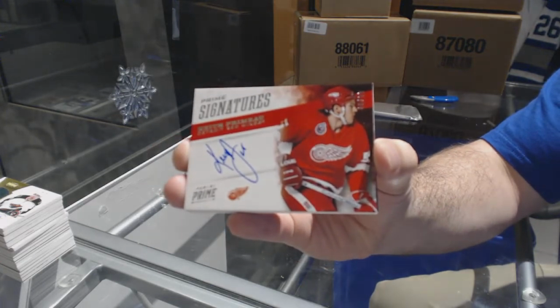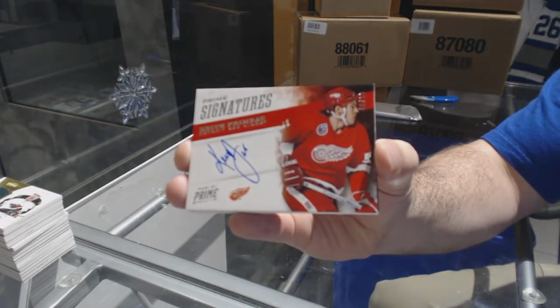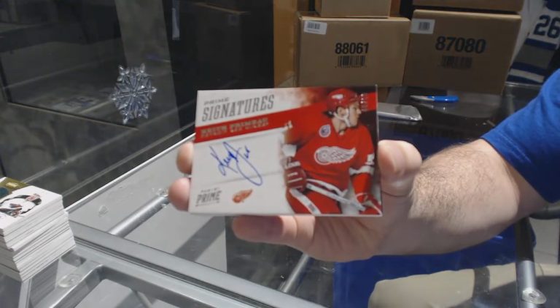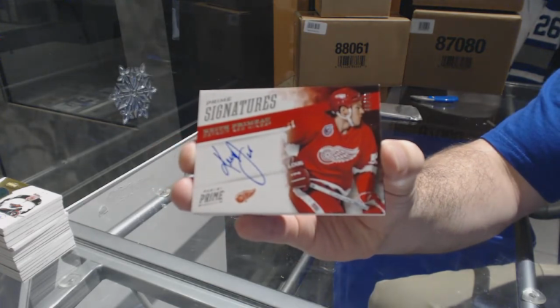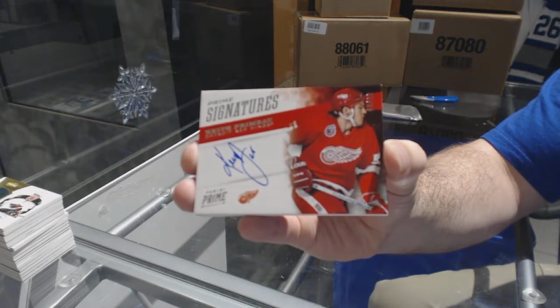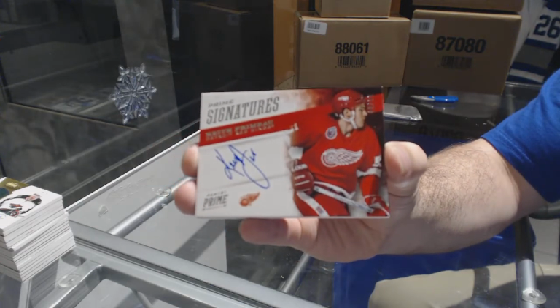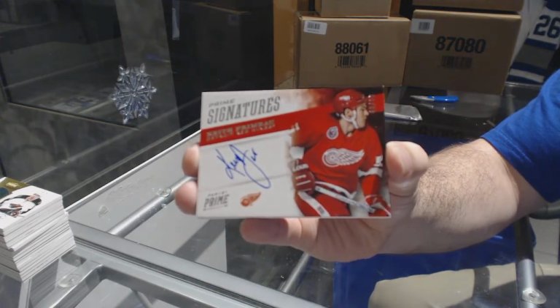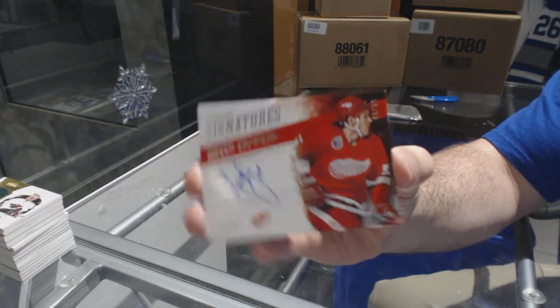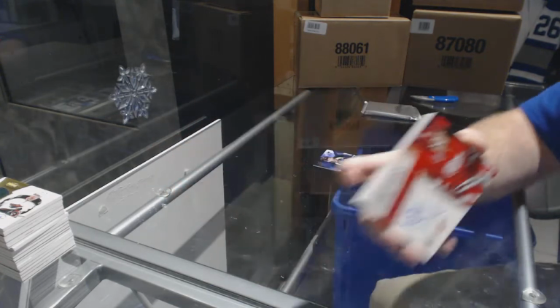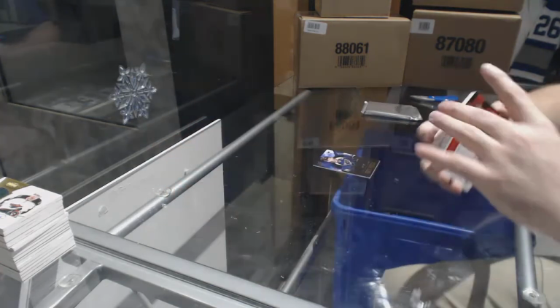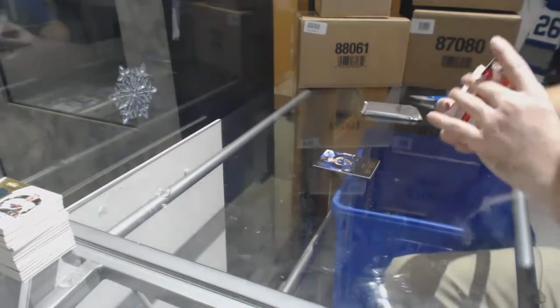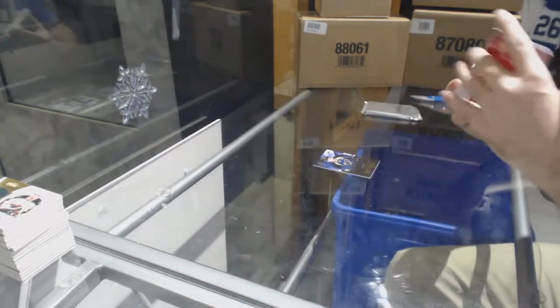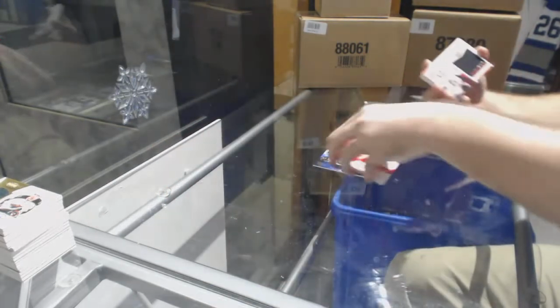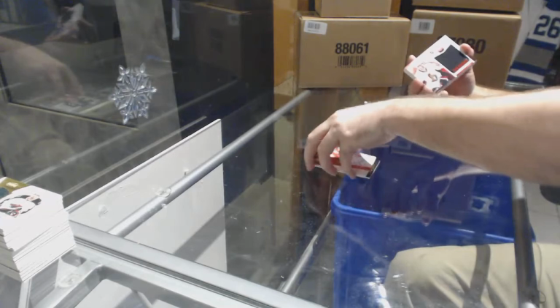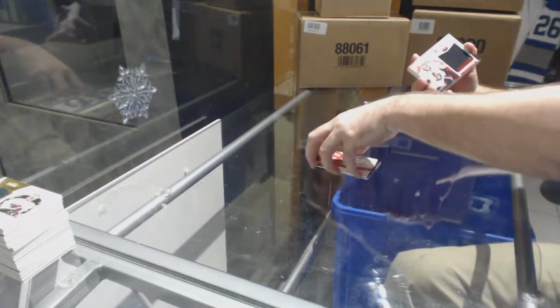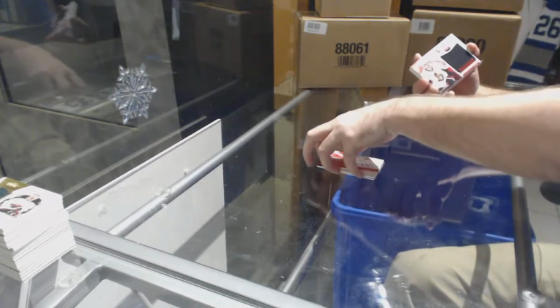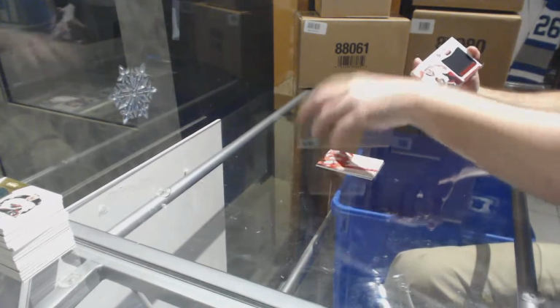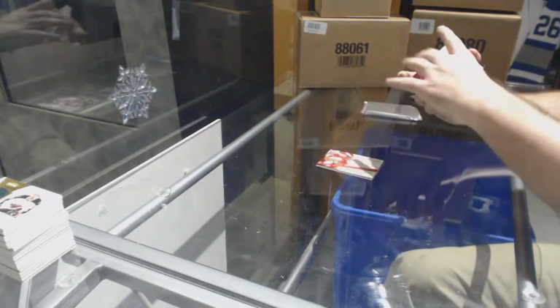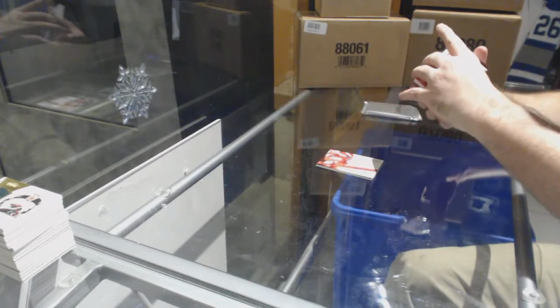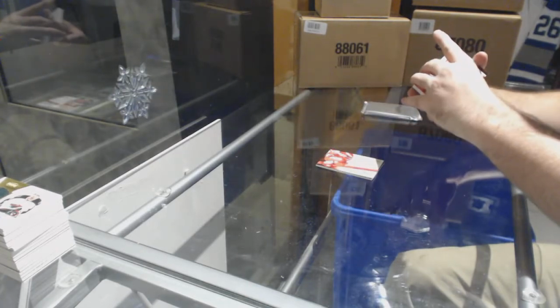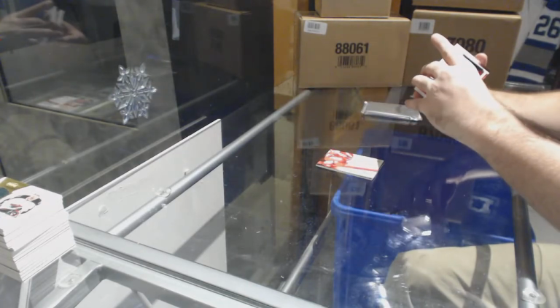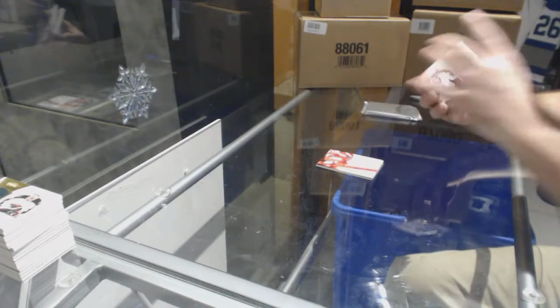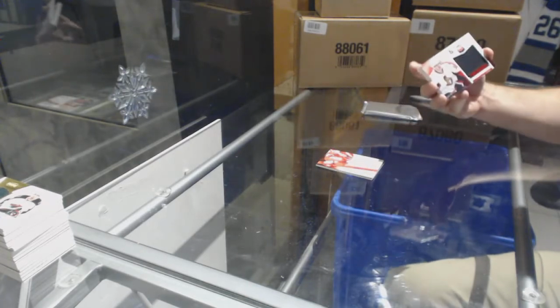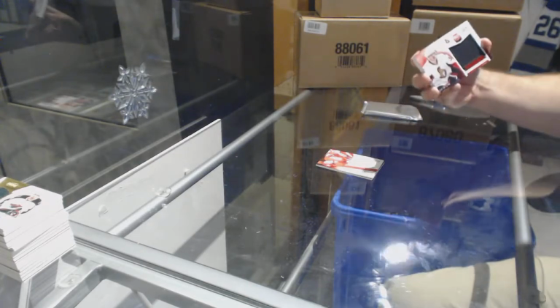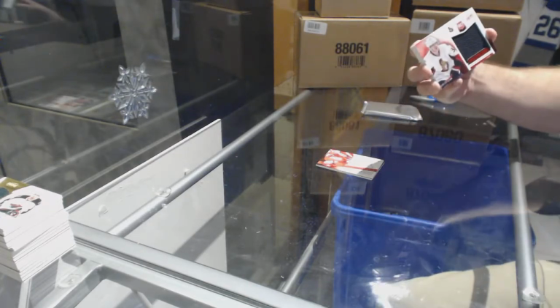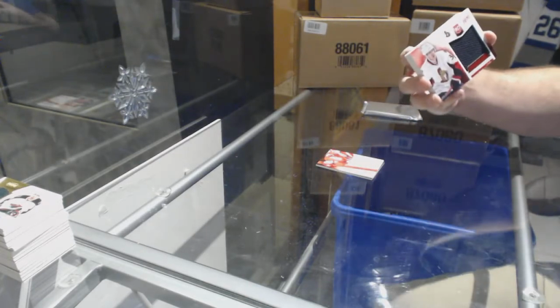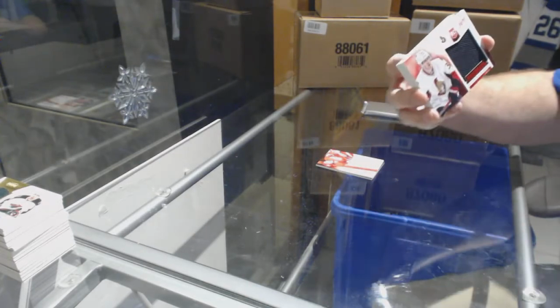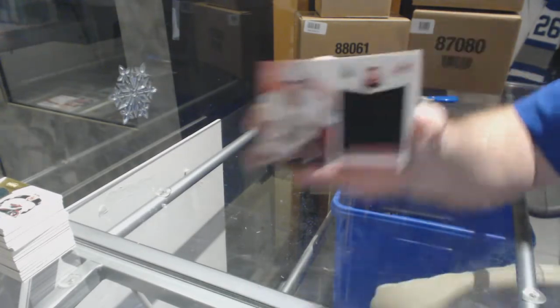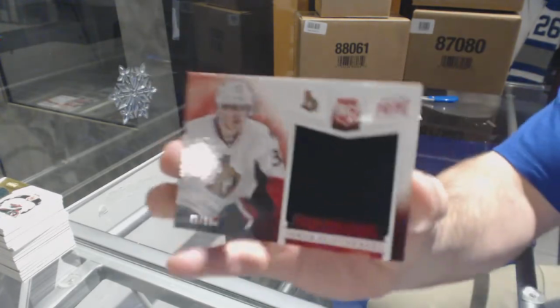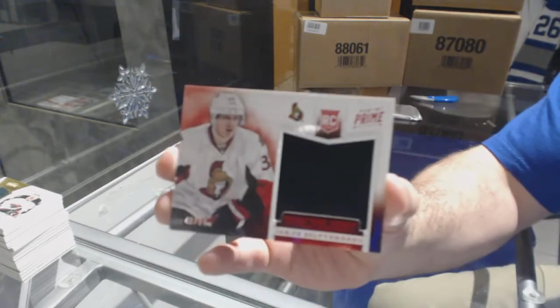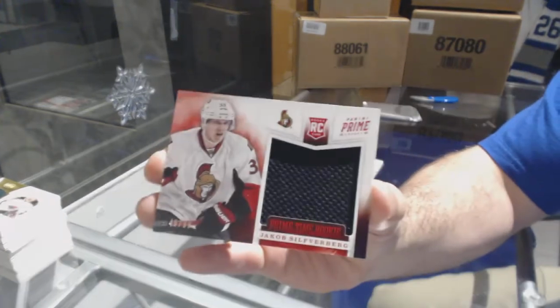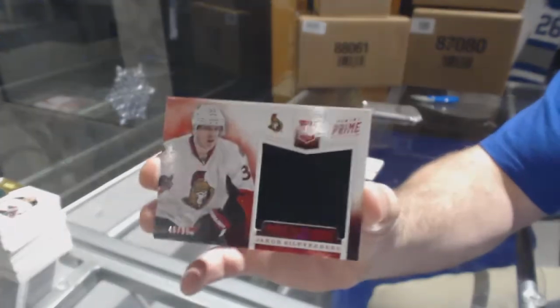For the Red Wings, prime signature numbered to 99, Keith Primeau. For the Ottawa Senators, prime time rookie of Silverberg, numbered to 99.